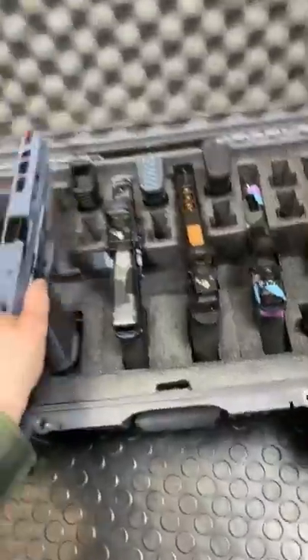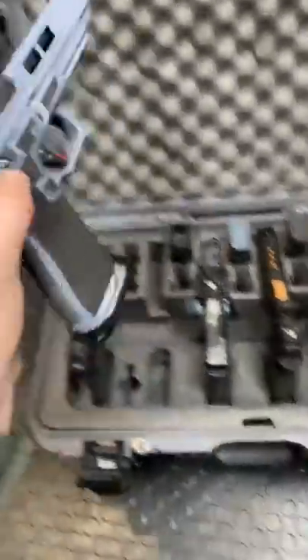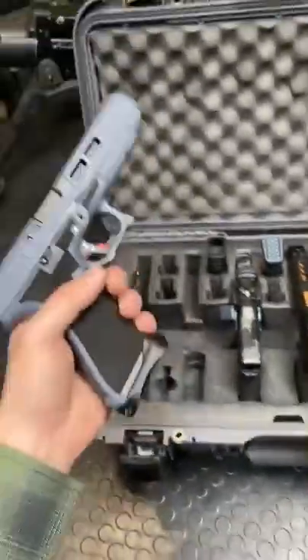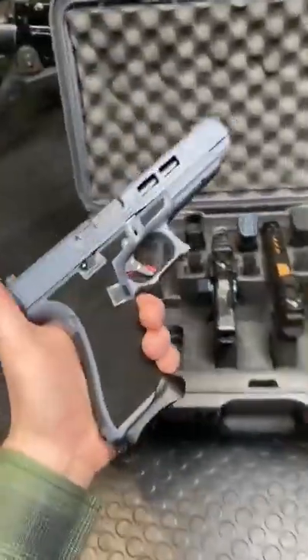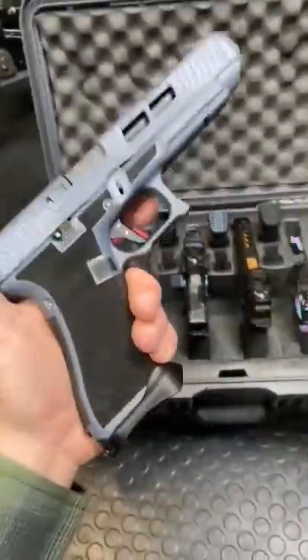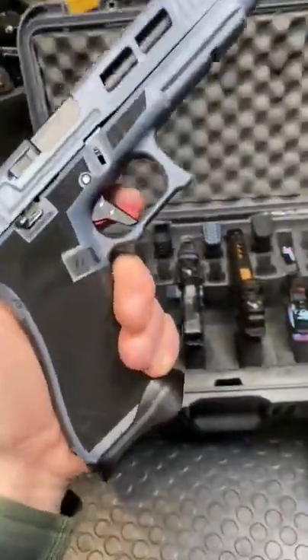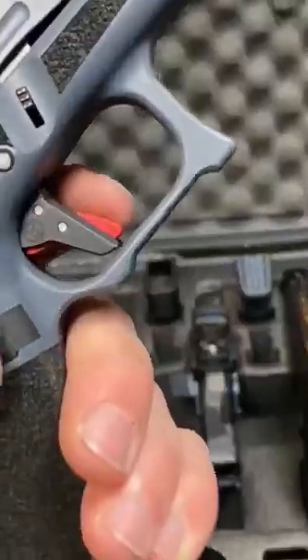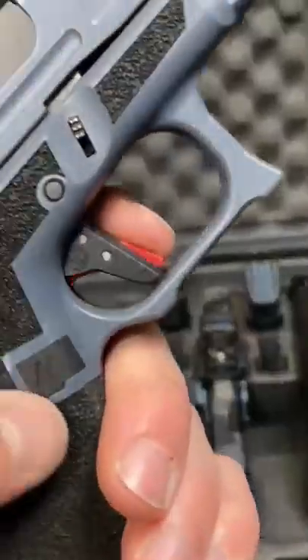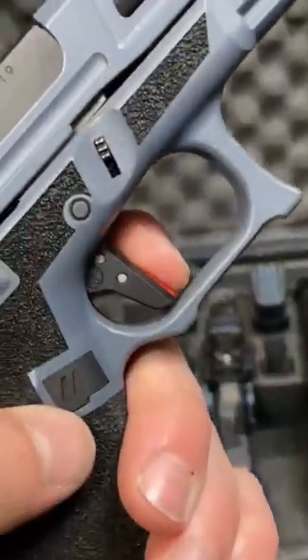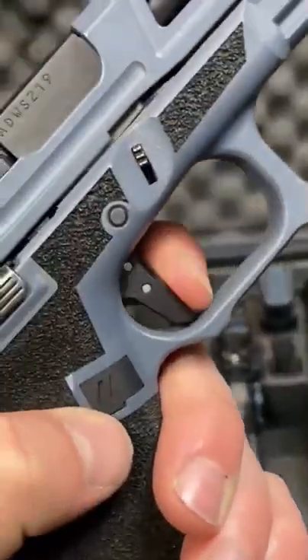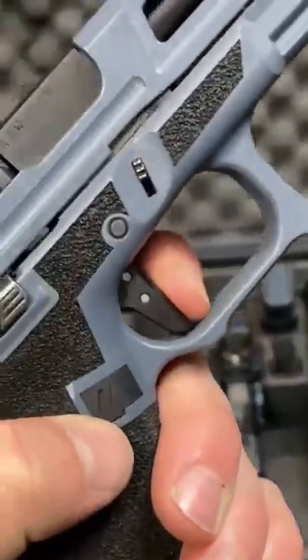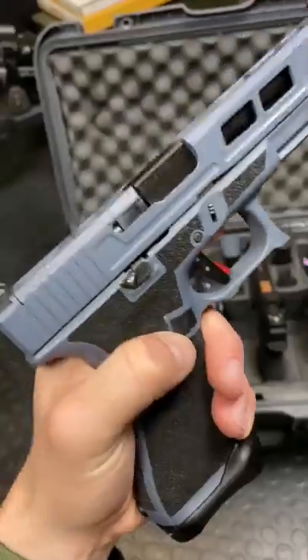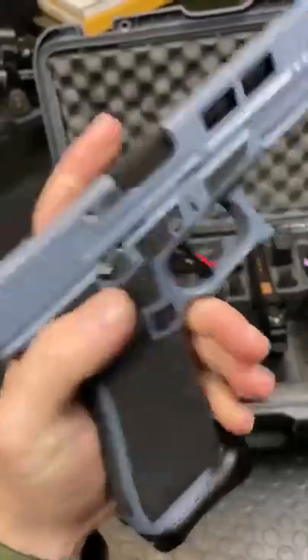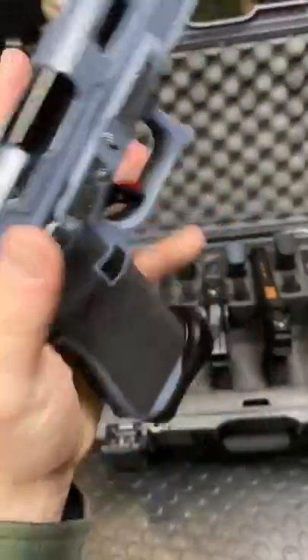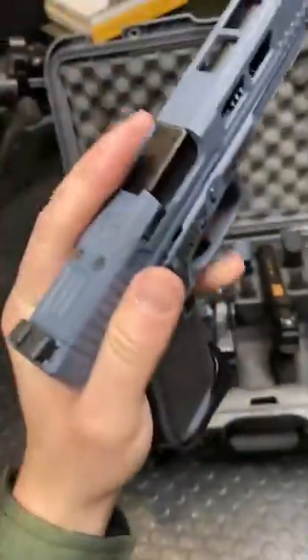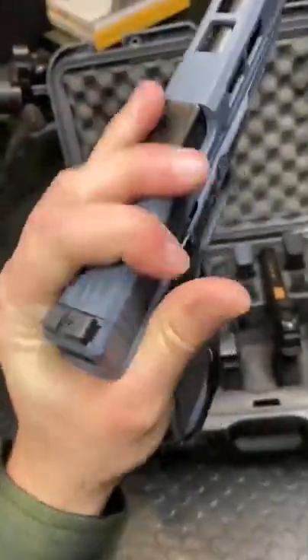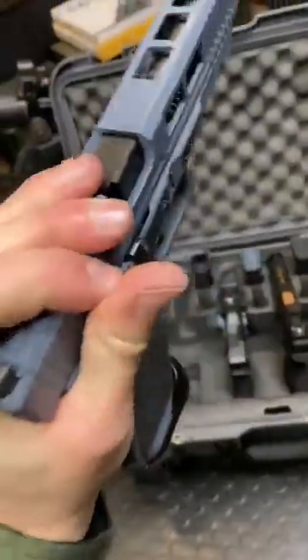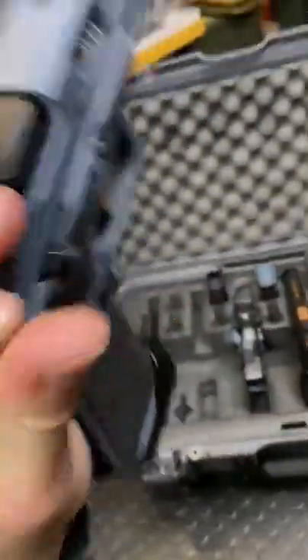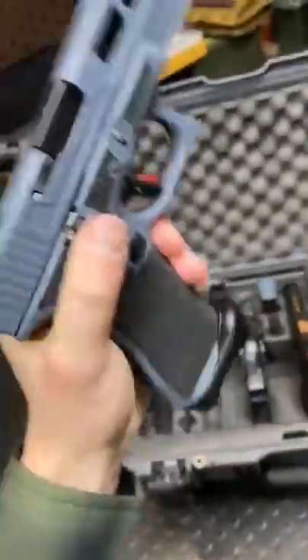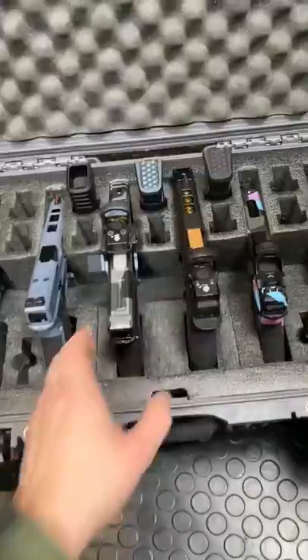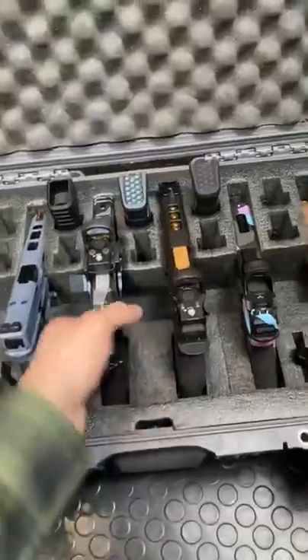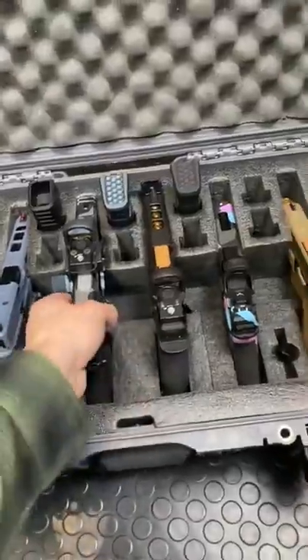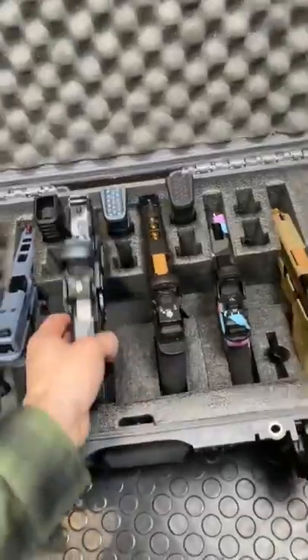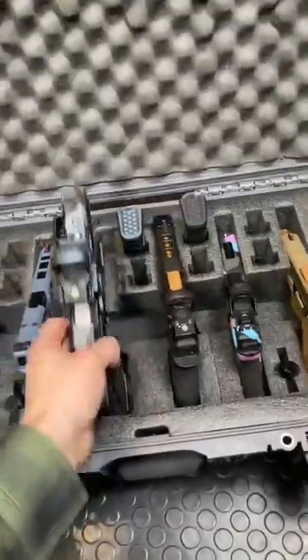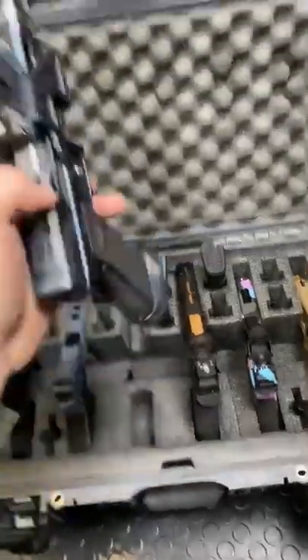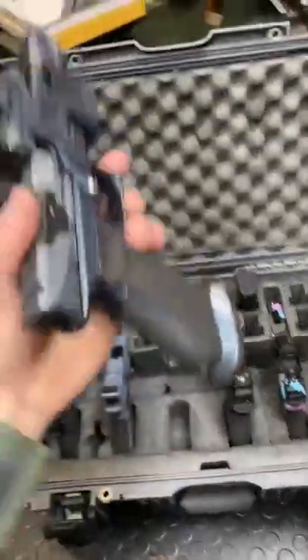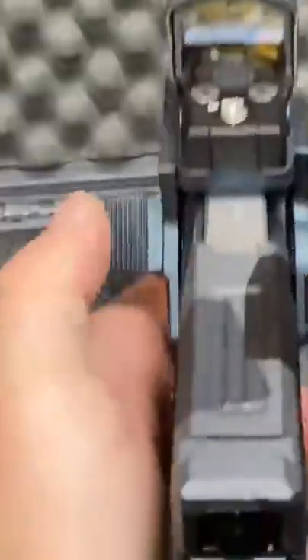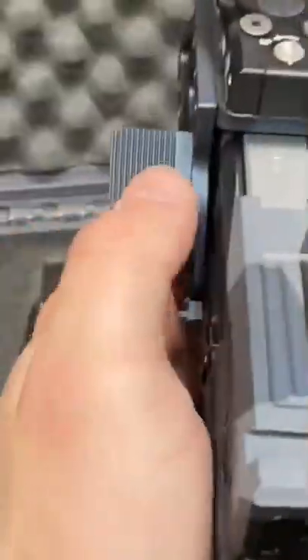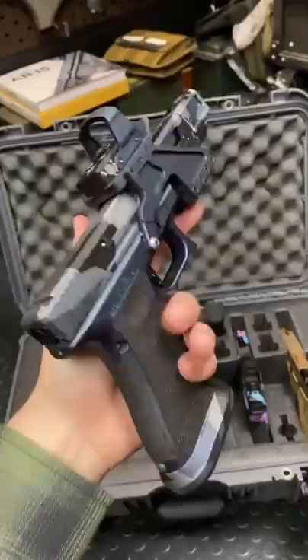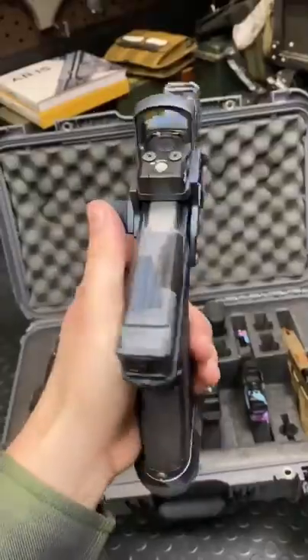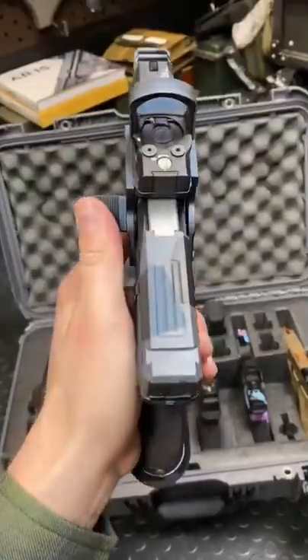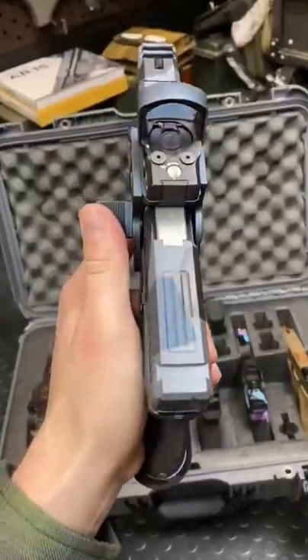Next up we have their 34 with the new Timney. Oh, that is friggin' nice. Now we're going extra fast, we've even got a gas pedal. This thing is pretty wild.